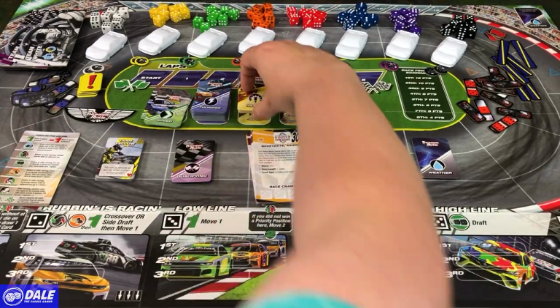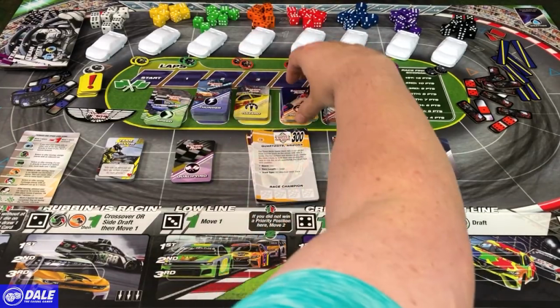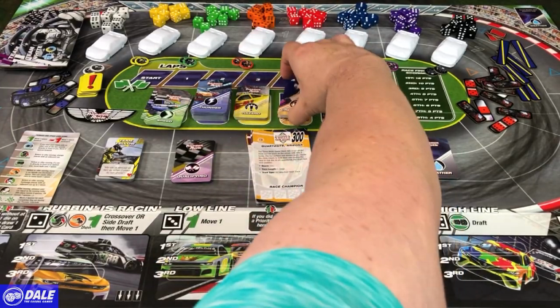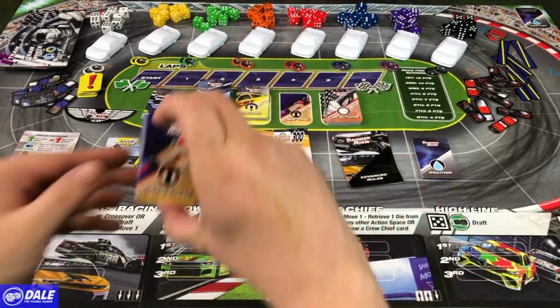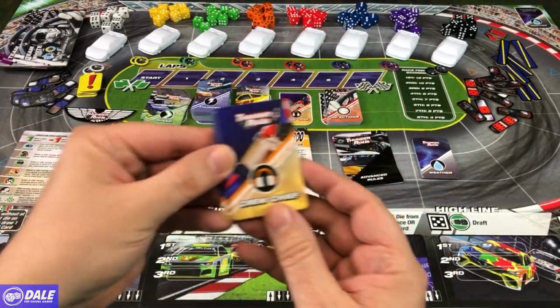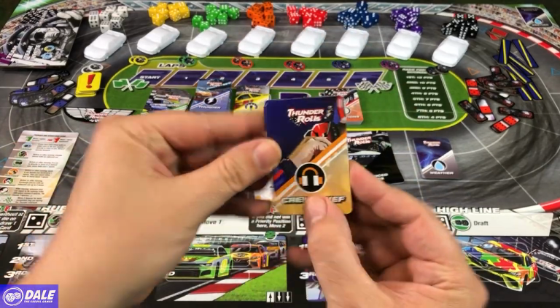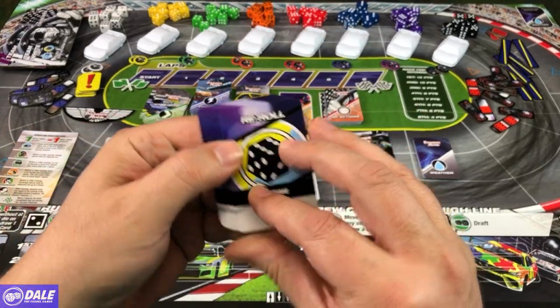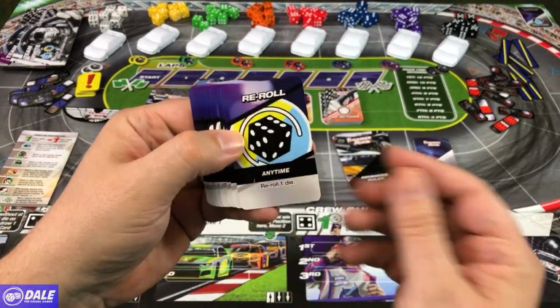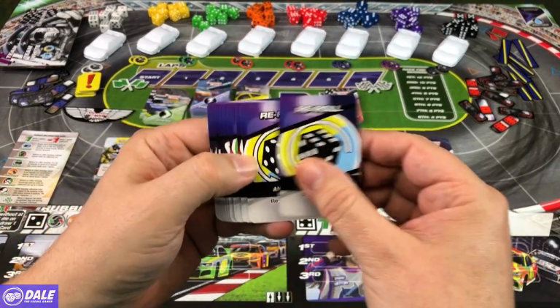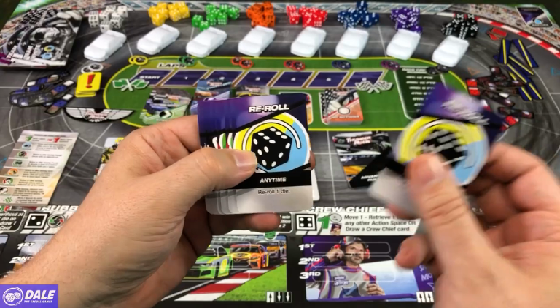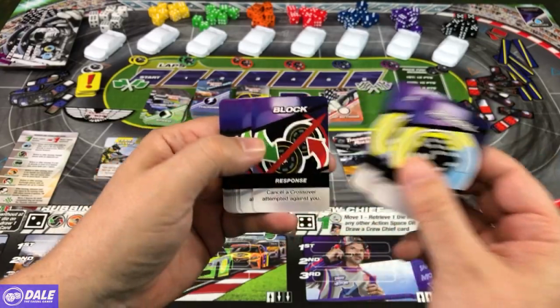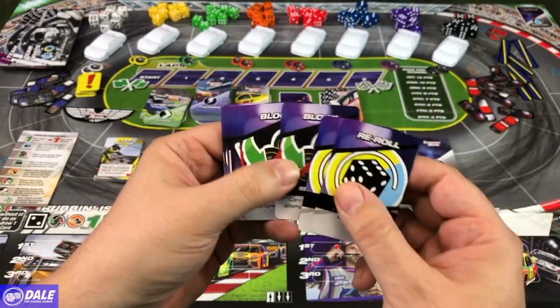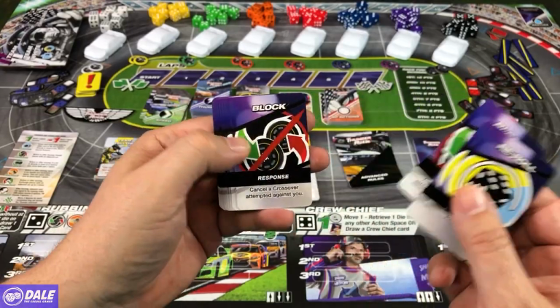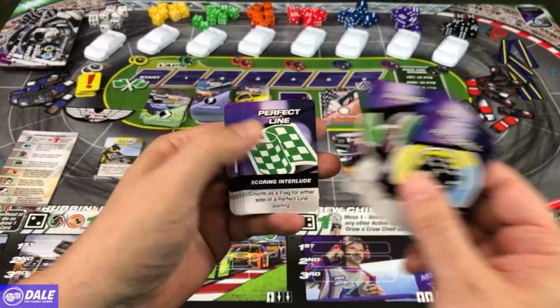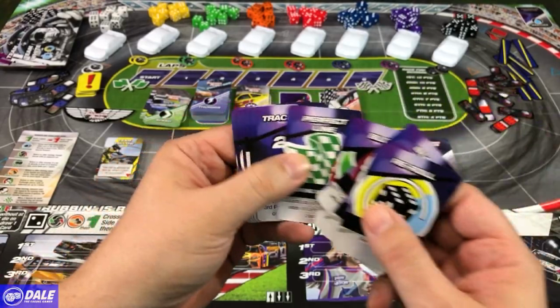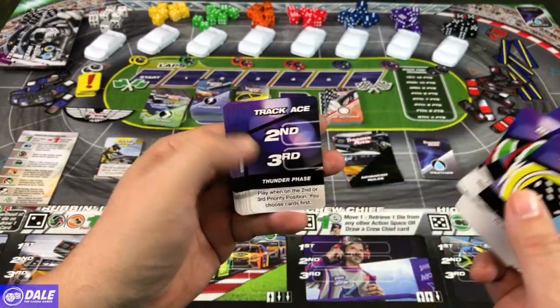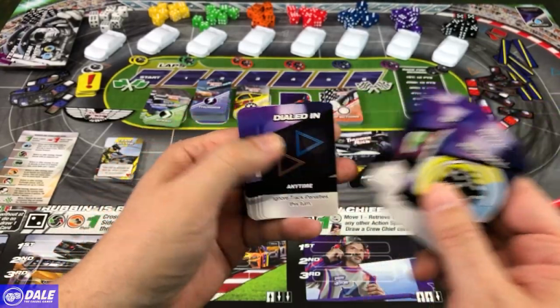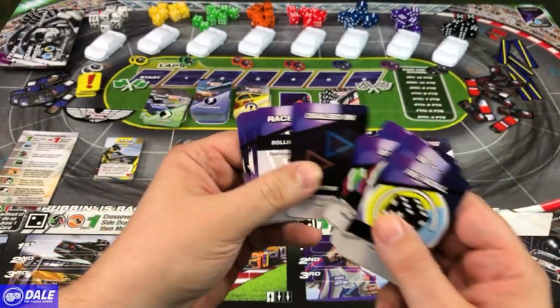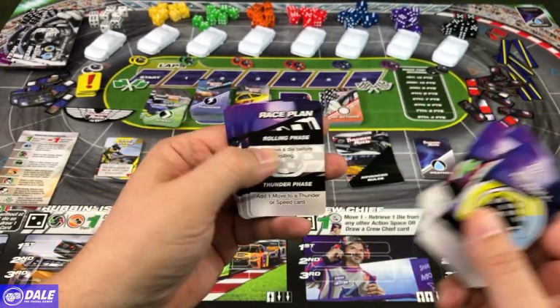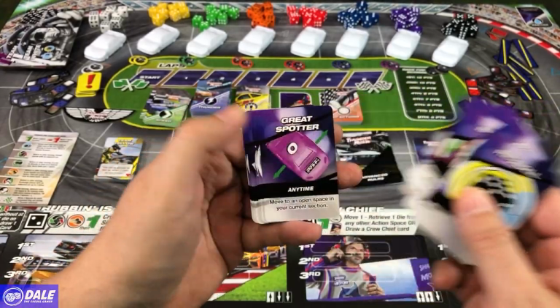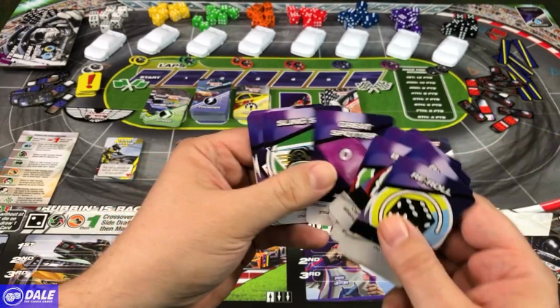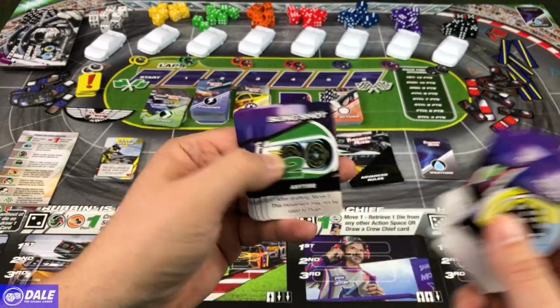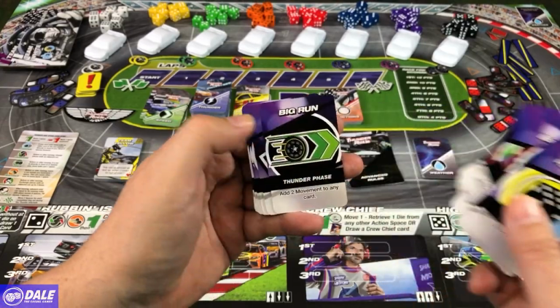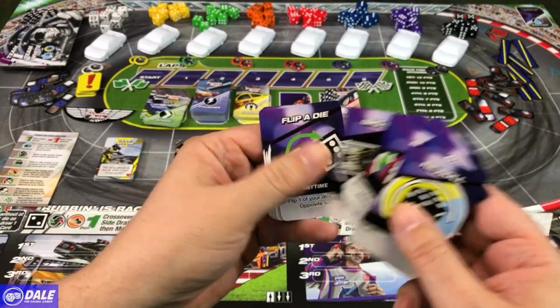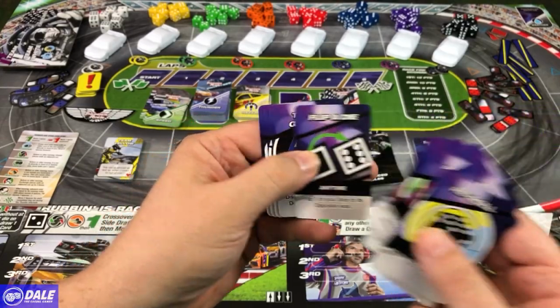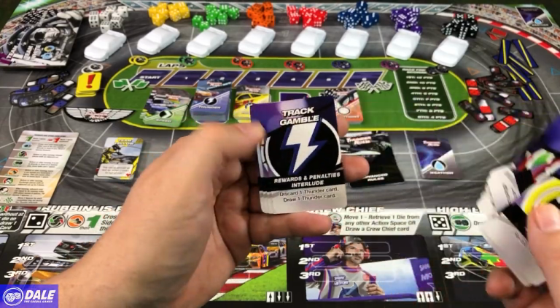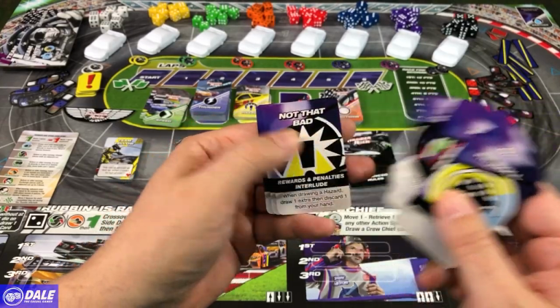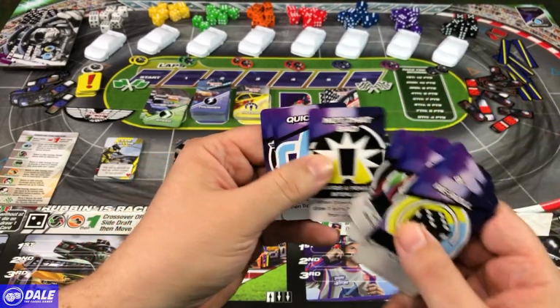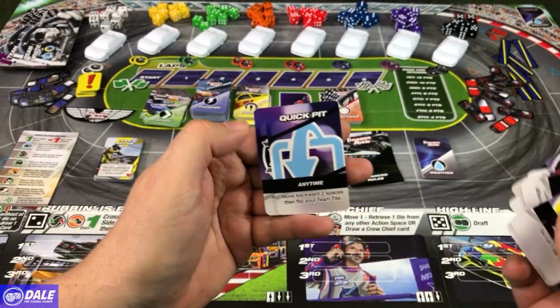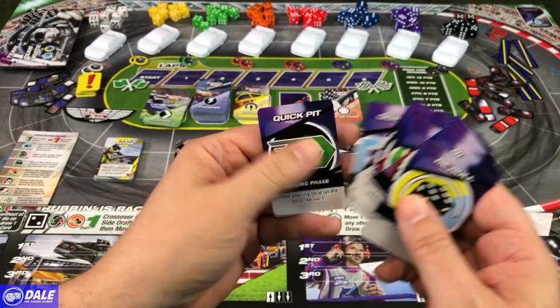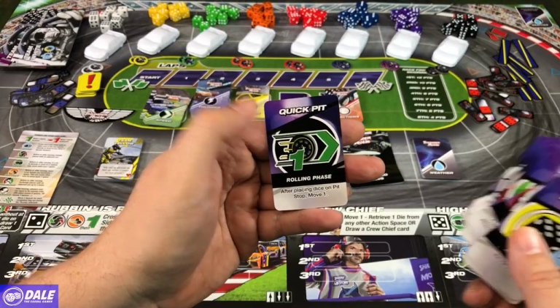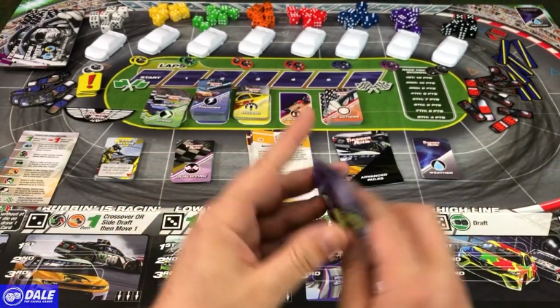Then we've got some crew chief cards — some different ways to re-roll, block, dialed in, slingshots, flipping a die, and a quick pit.